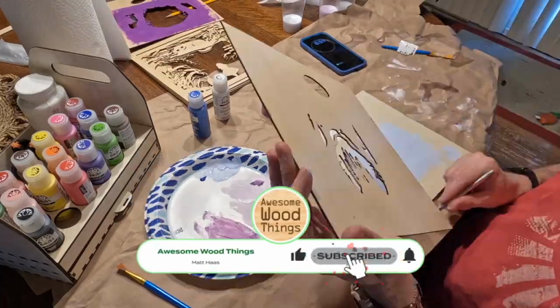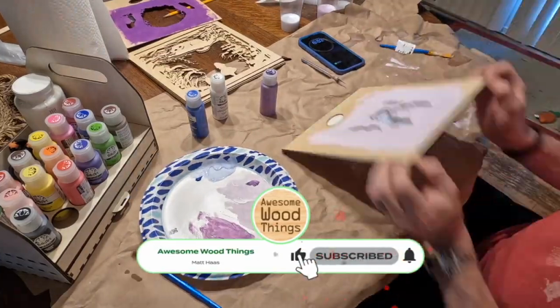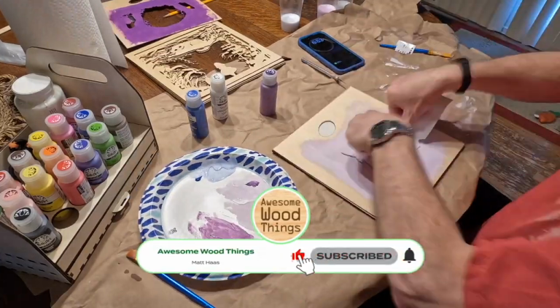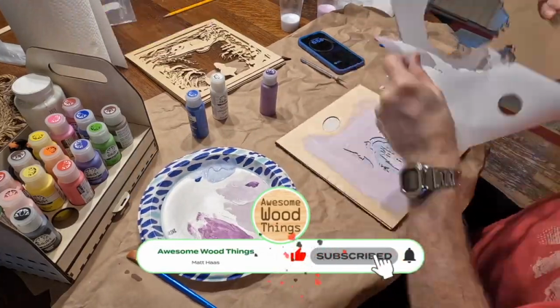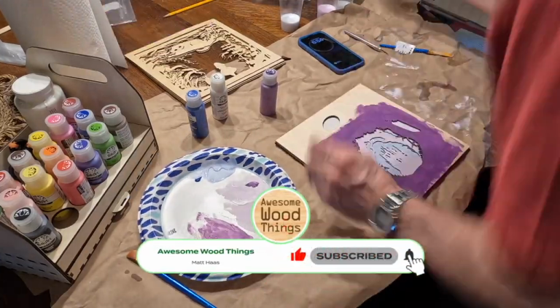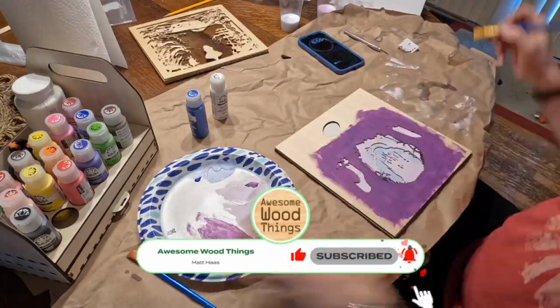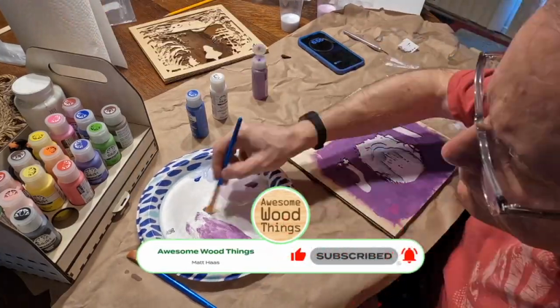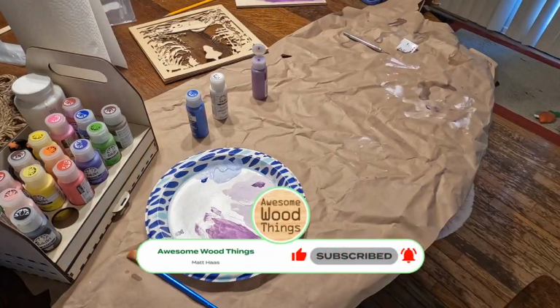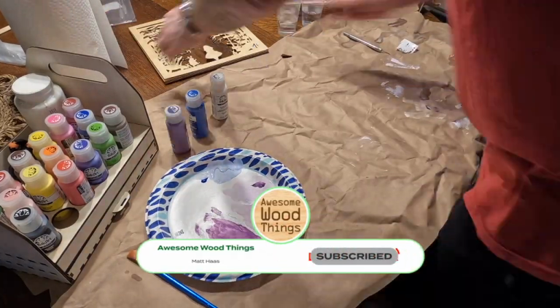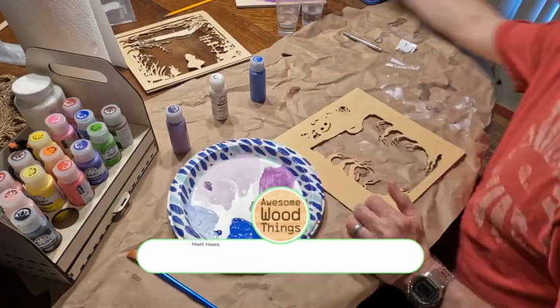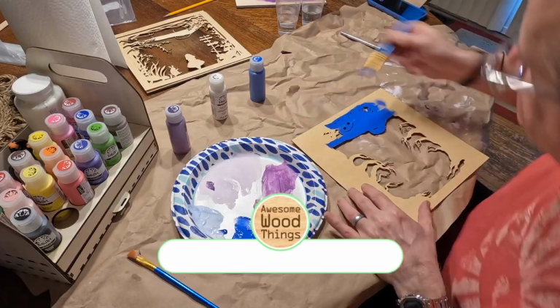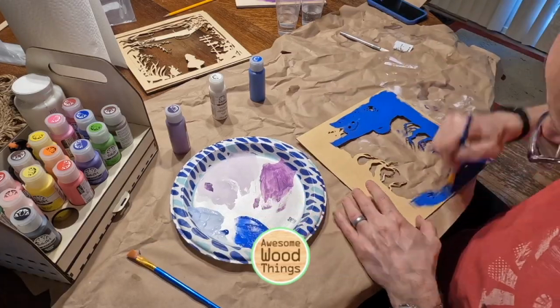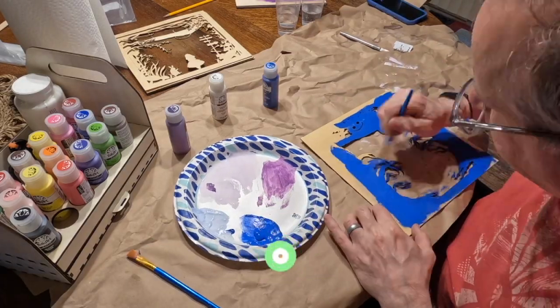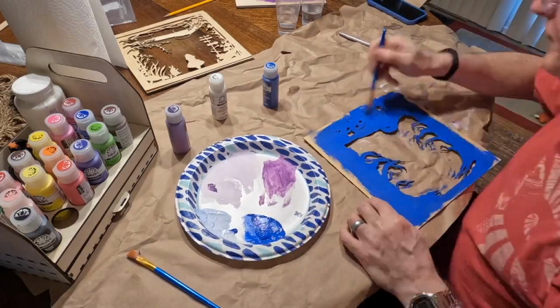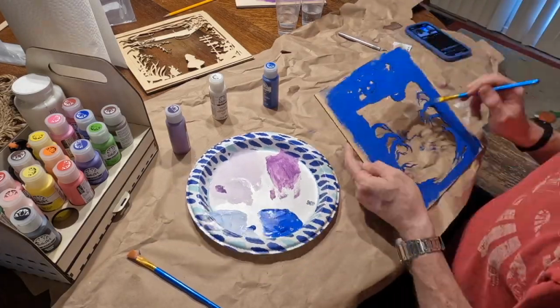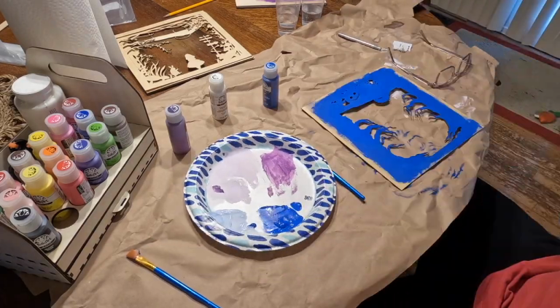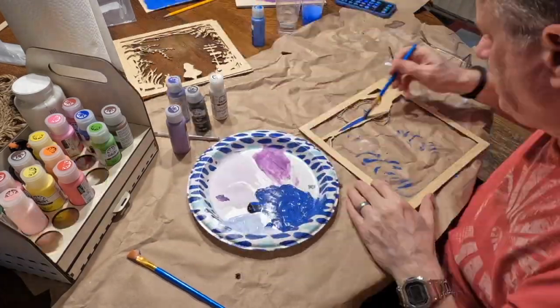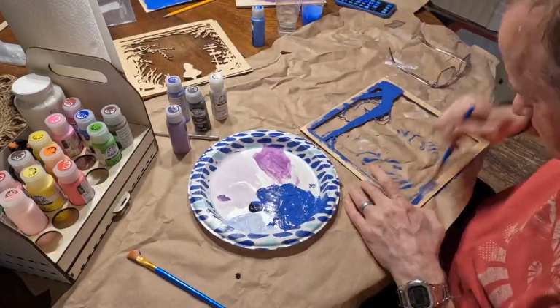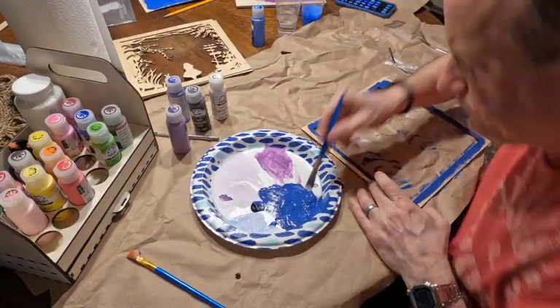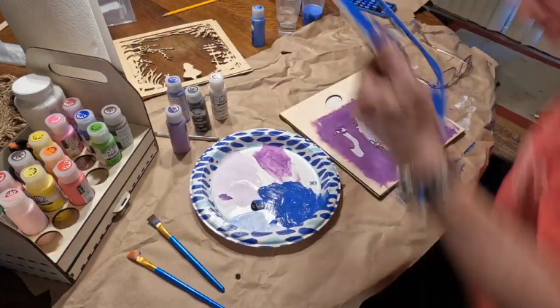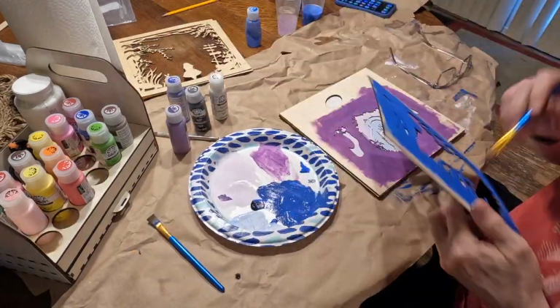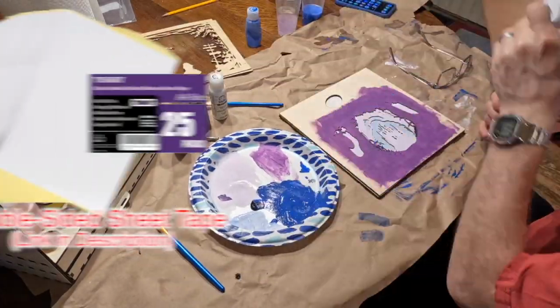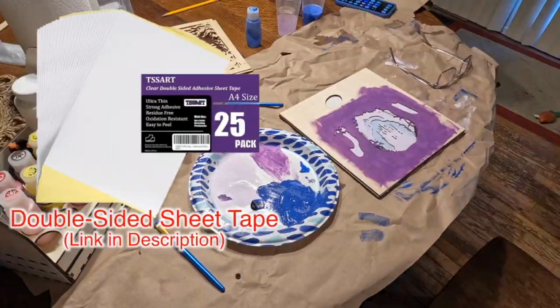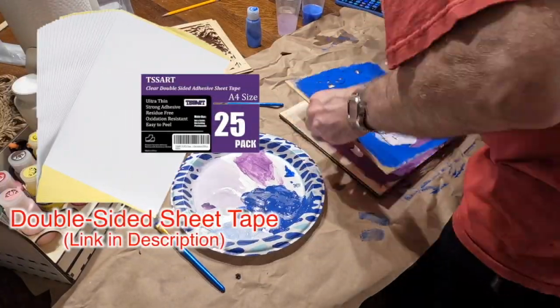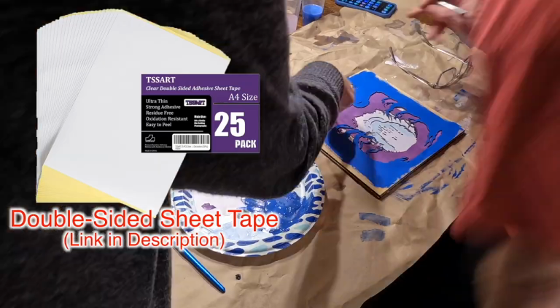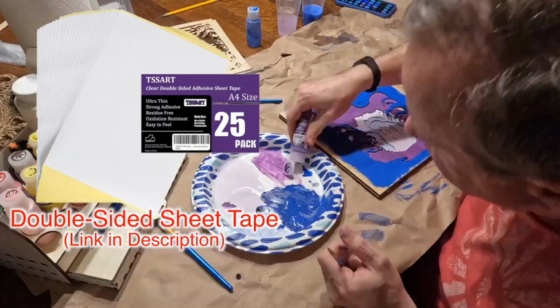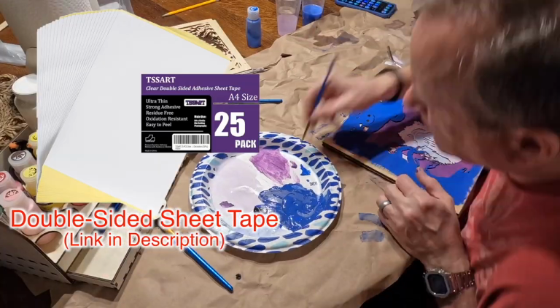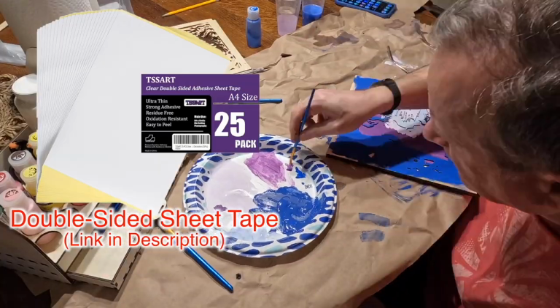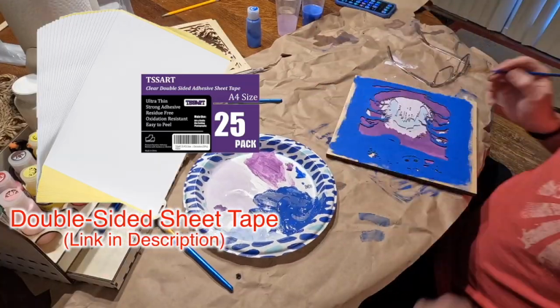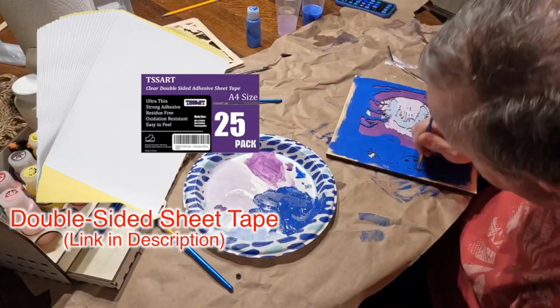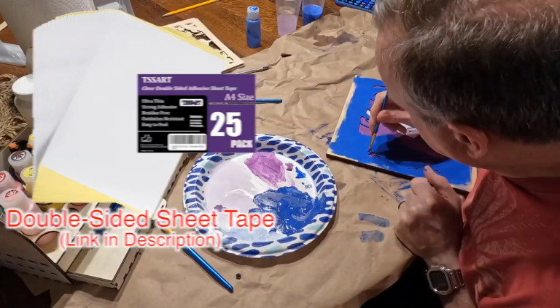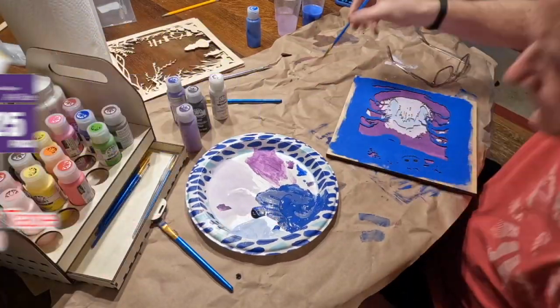Subscribe to the channel and drop me a like. There is adhesive on the back of these panels of wood — it's whole sheet double-sided adhesive. It's great. I have a link to that in the description.